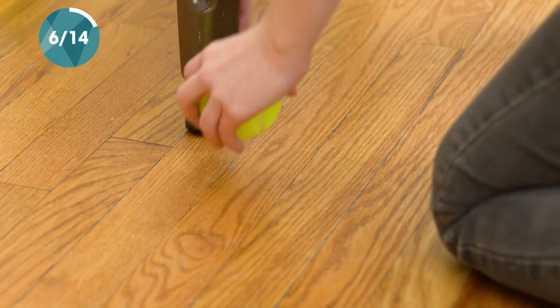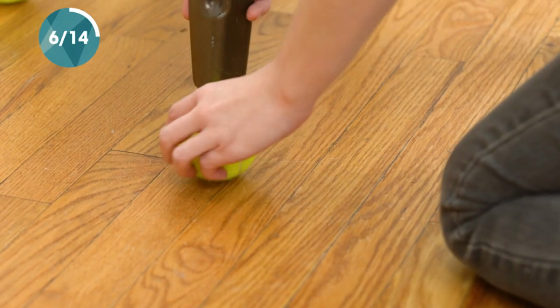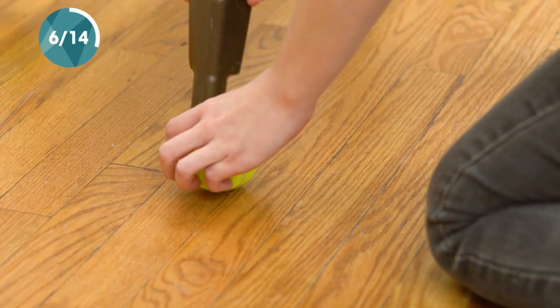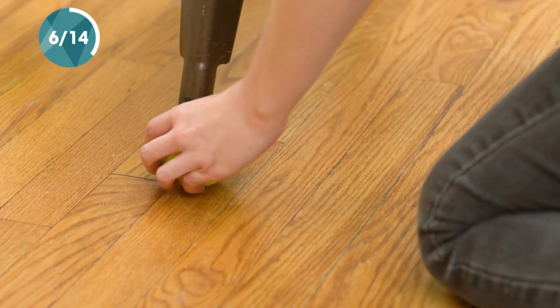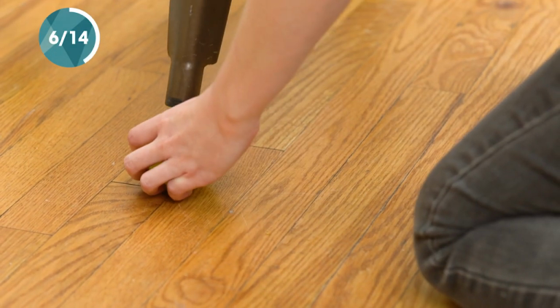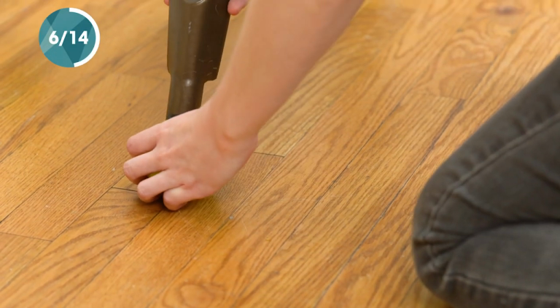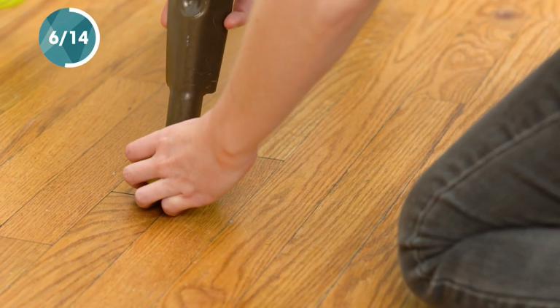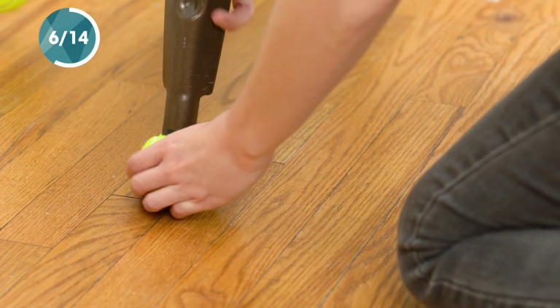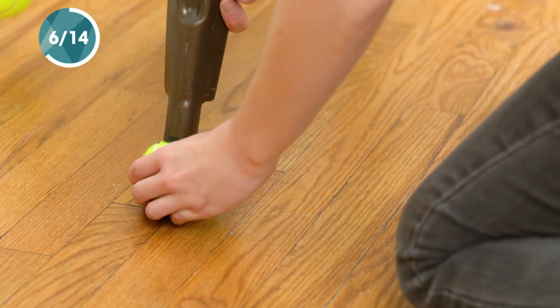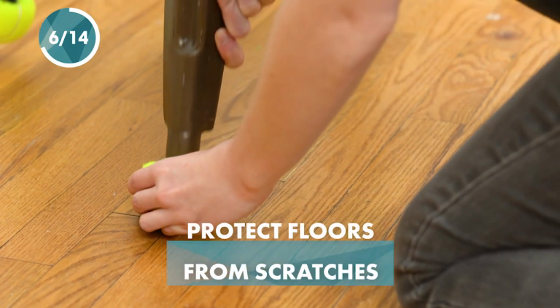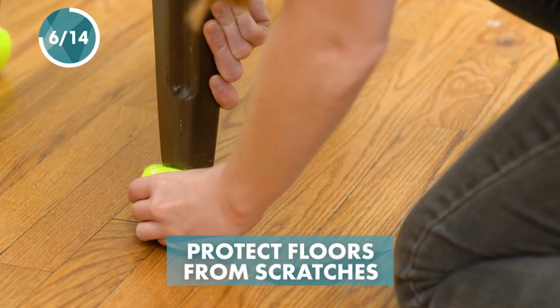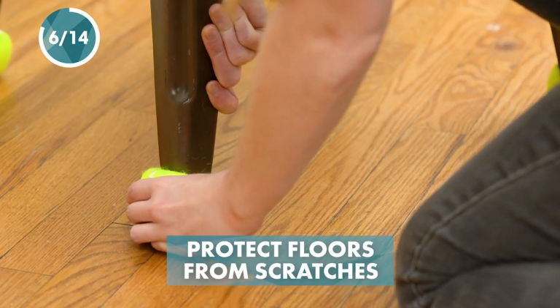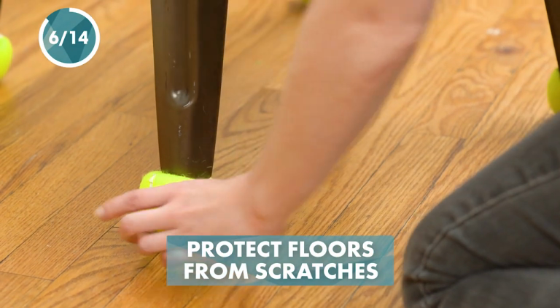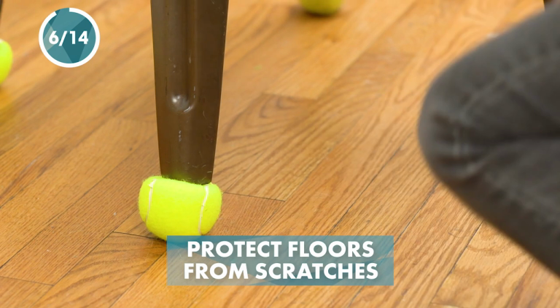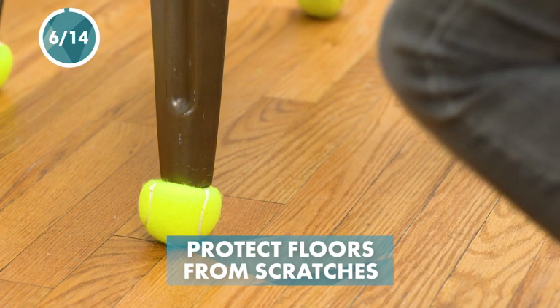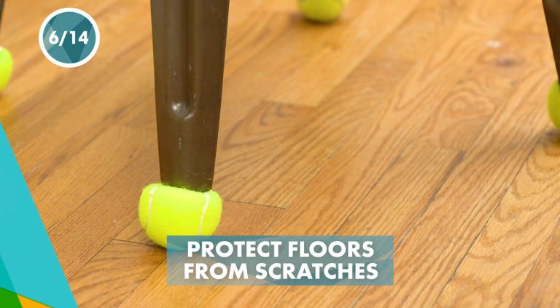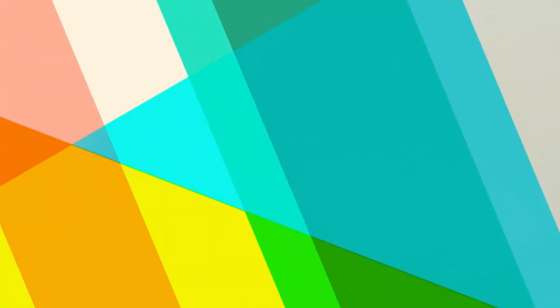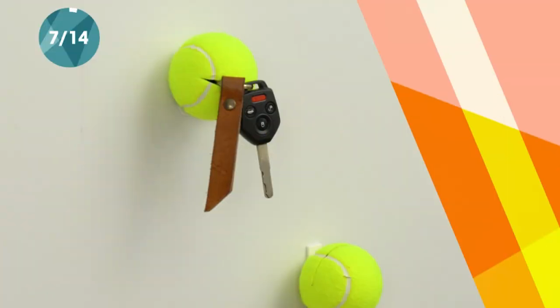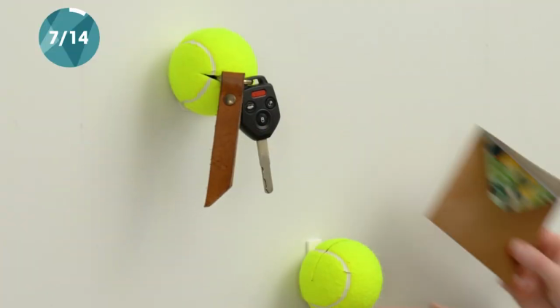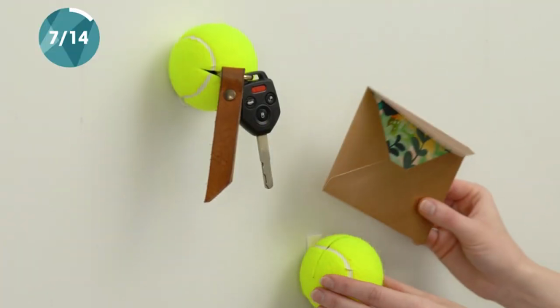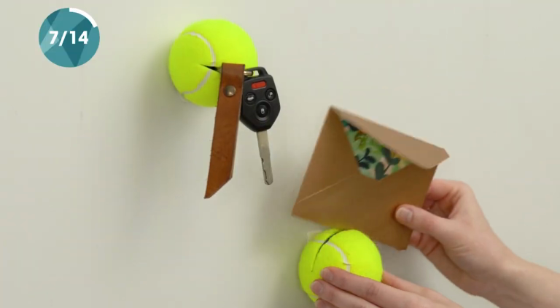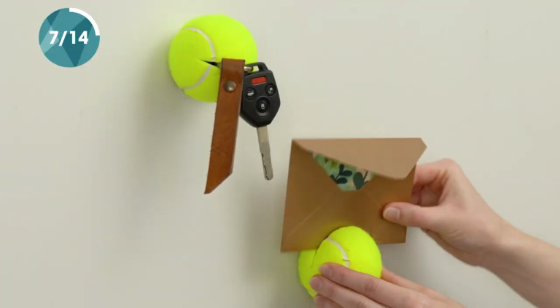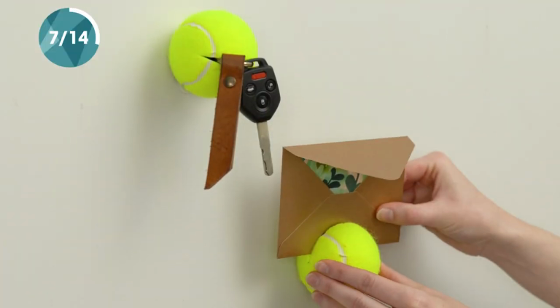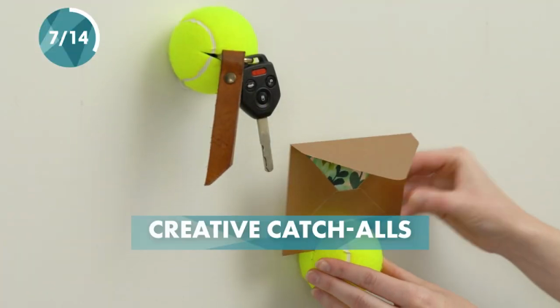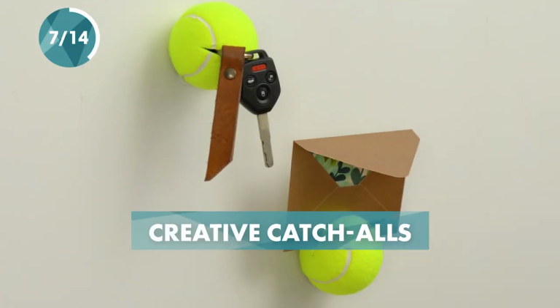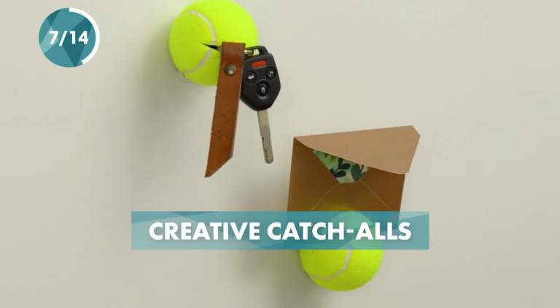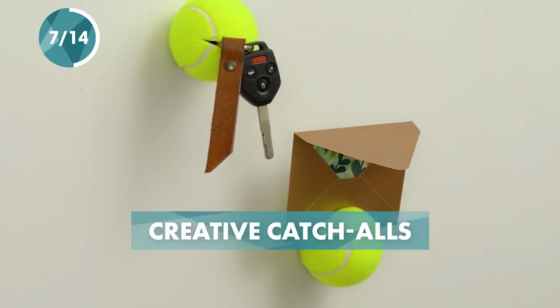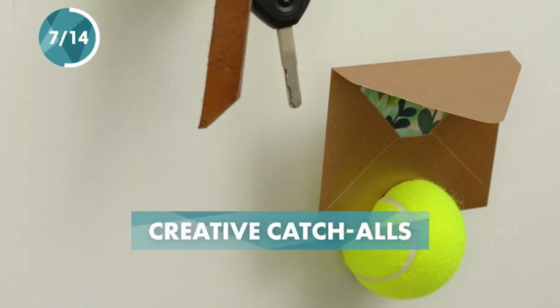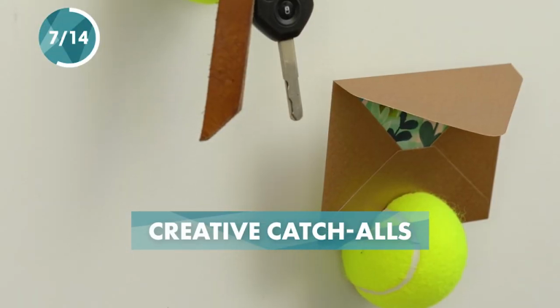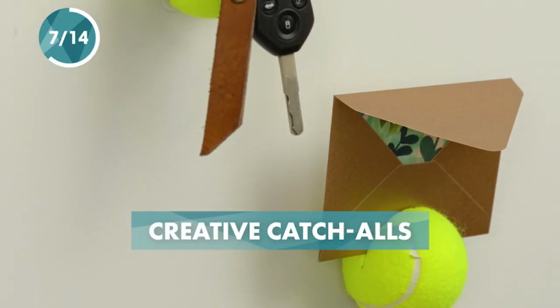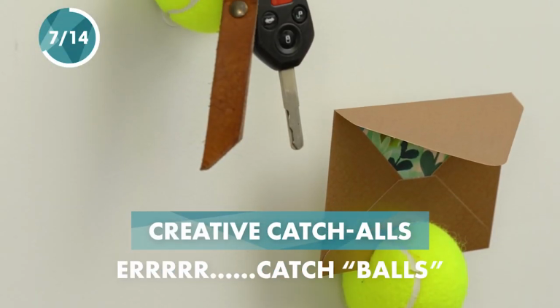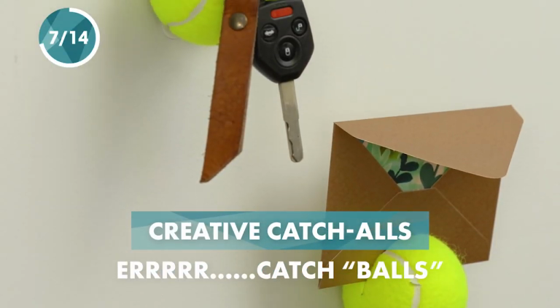Keep furniture legs from scuffing and squeaking by adding tennis balls to the ends. A tennis ball can also be a cute and clever way to hold your mail and keys.